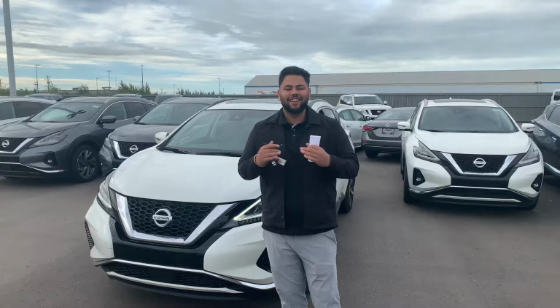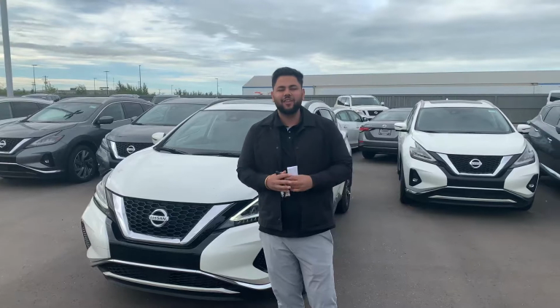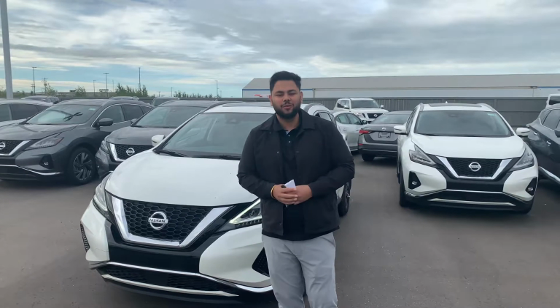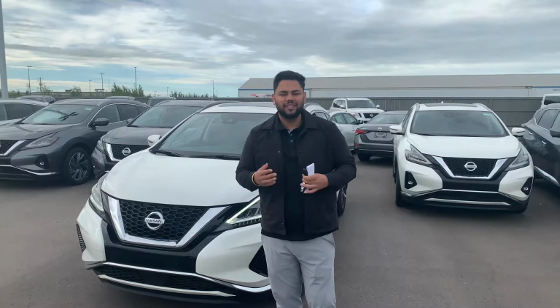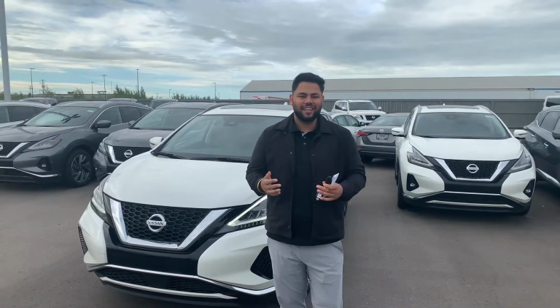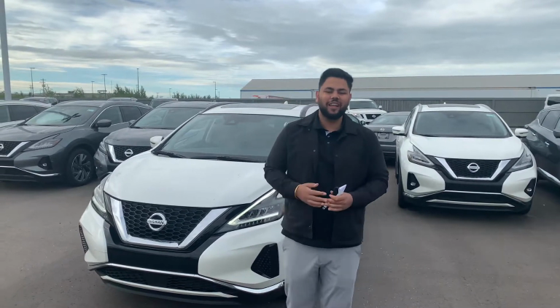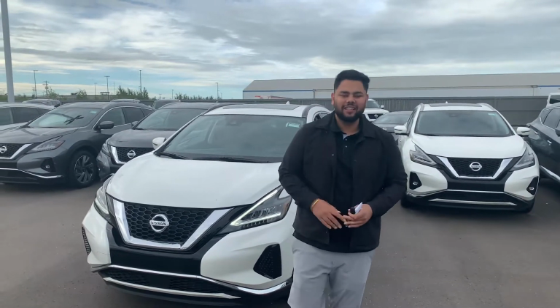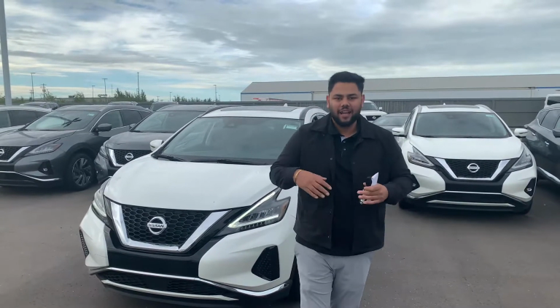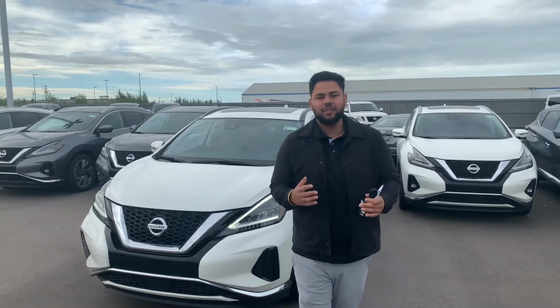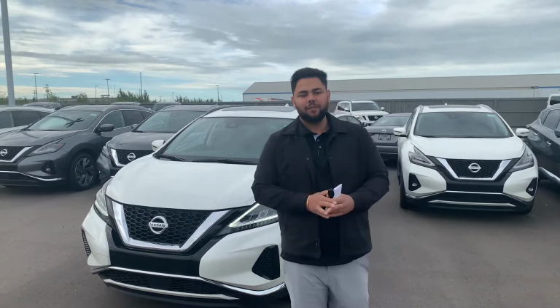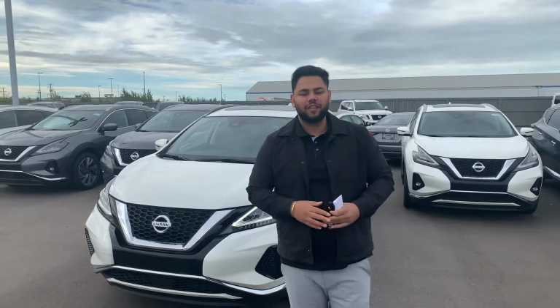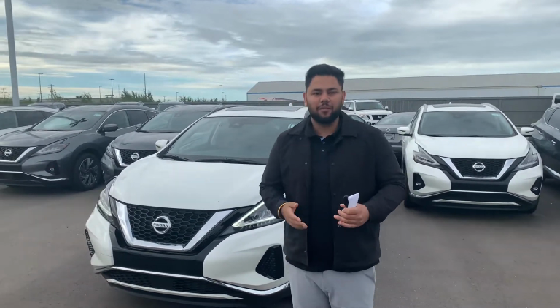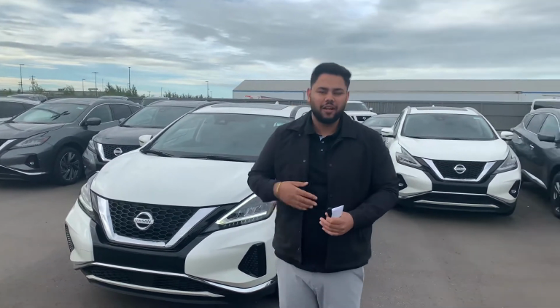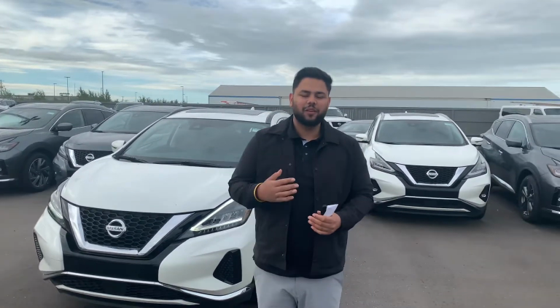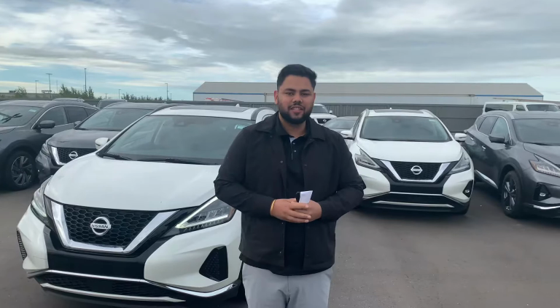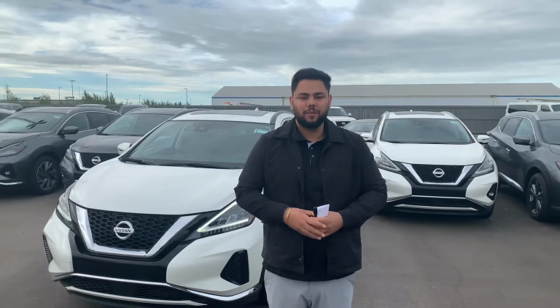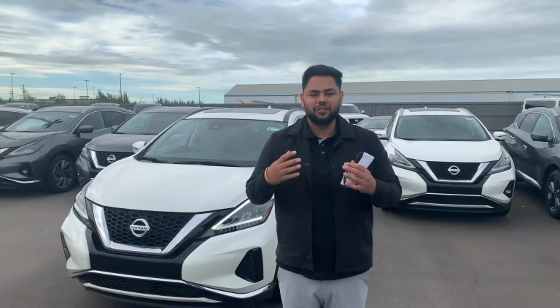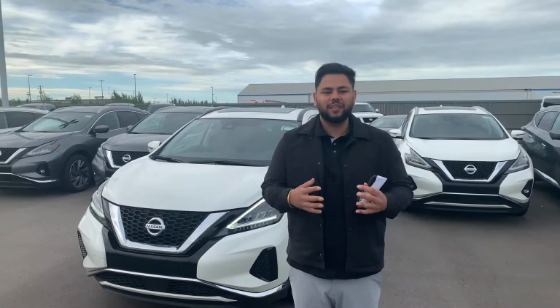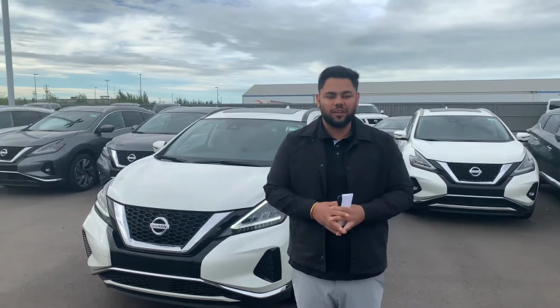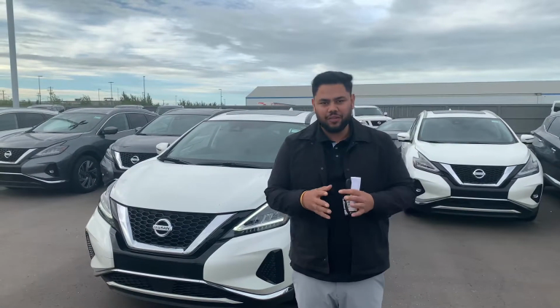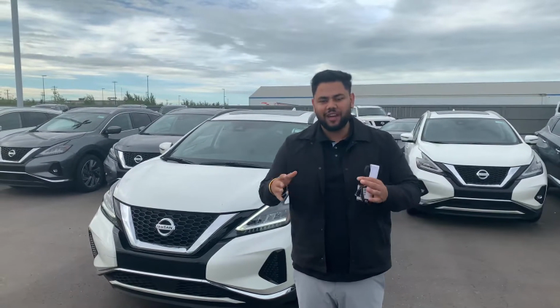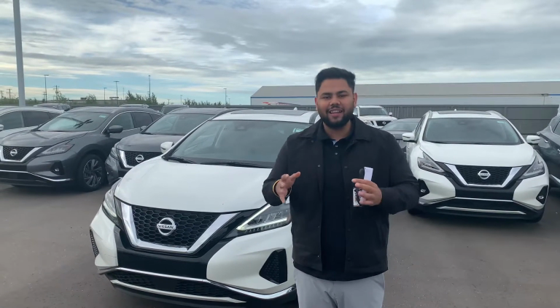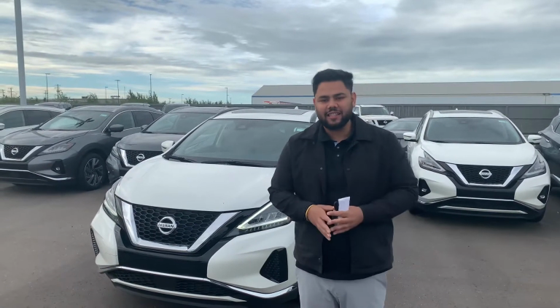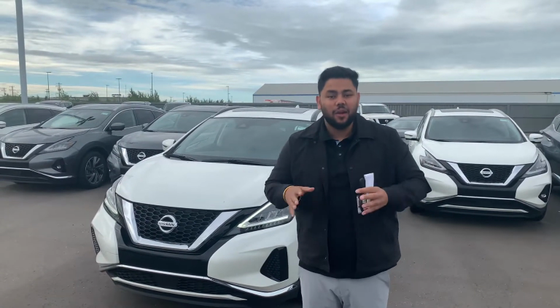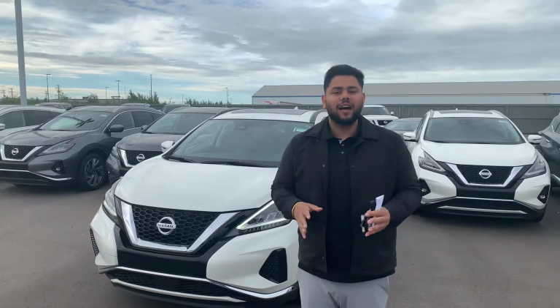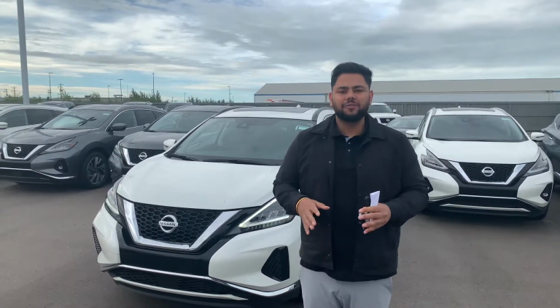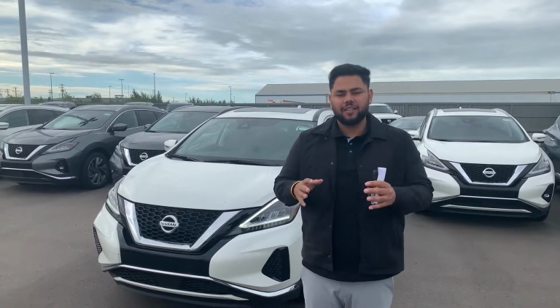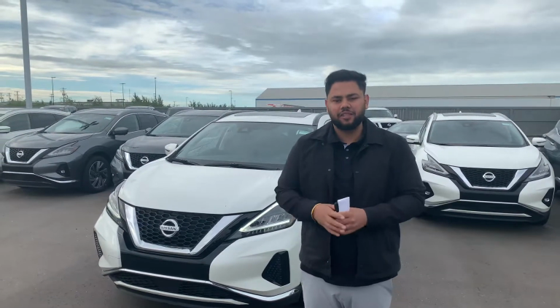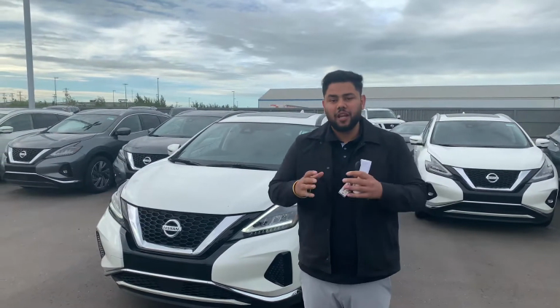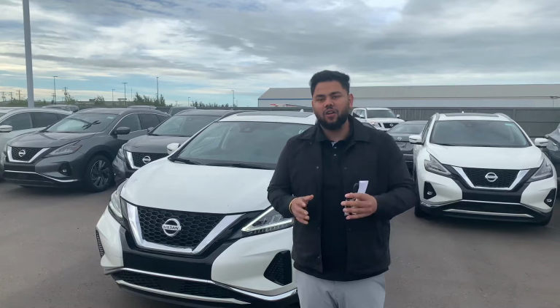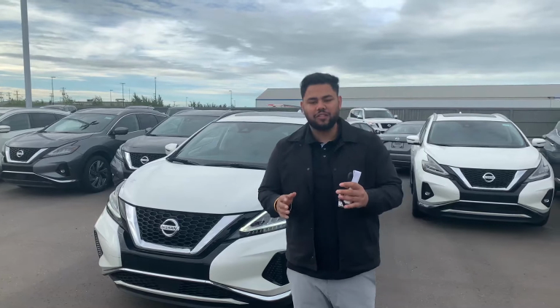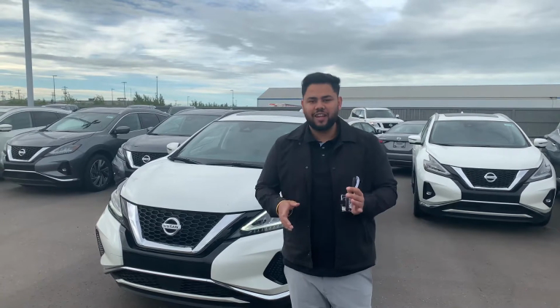Hey there, hope you're doing well. This is Ish with LA Nissan. I just want to step in front of the camera here to put a face to the name of the channel — exactly what's working for you down here at LA Nissan, one of the highest rated Nissan dealerships in all of Western Canada.